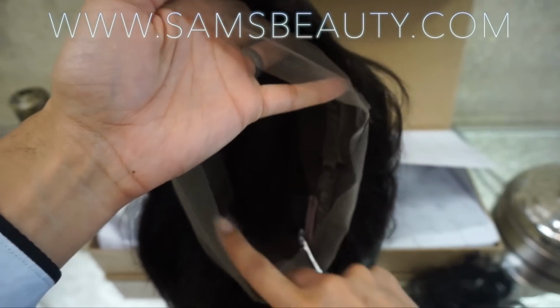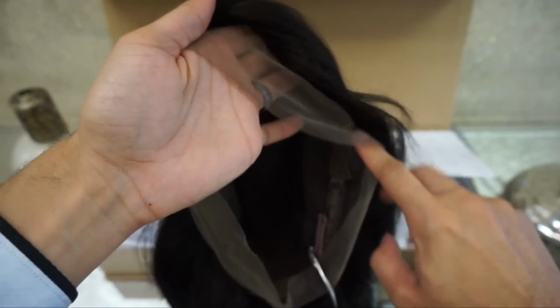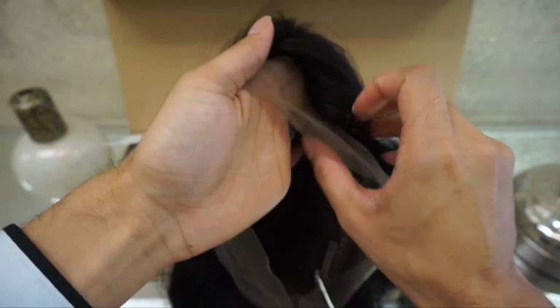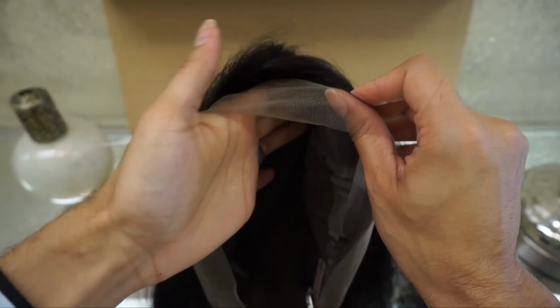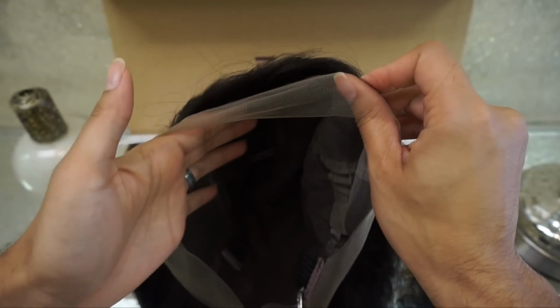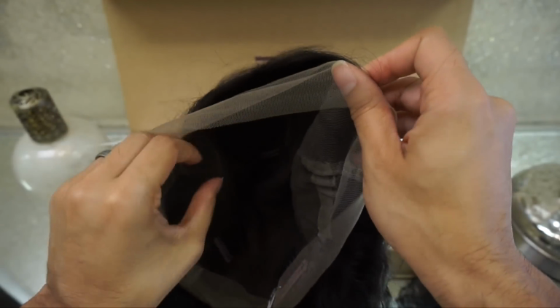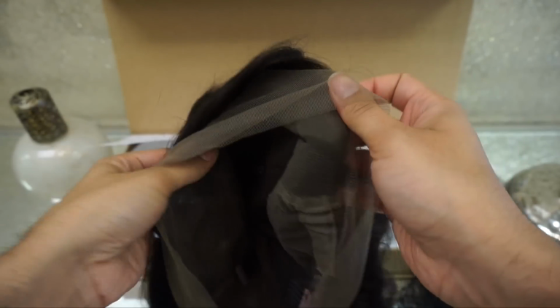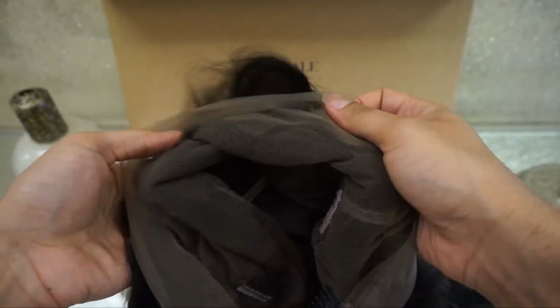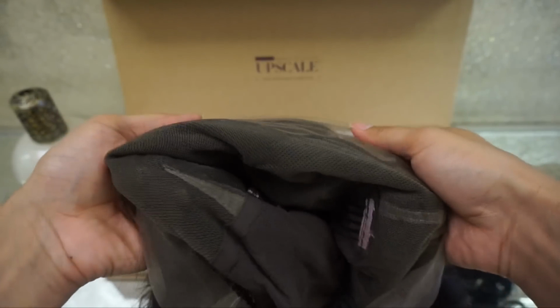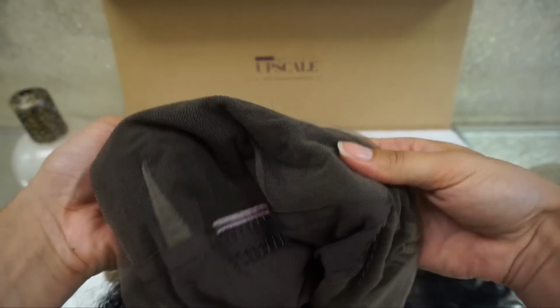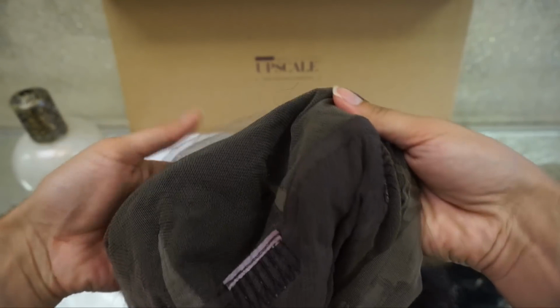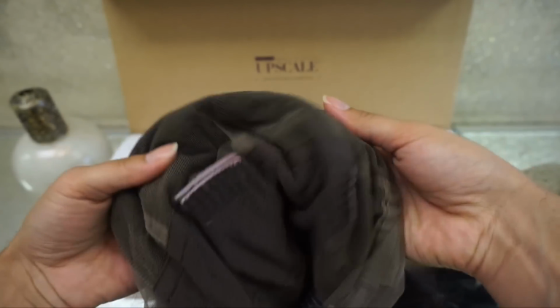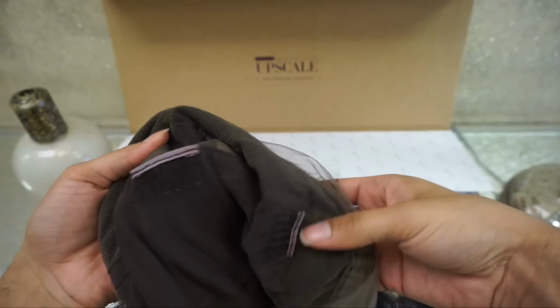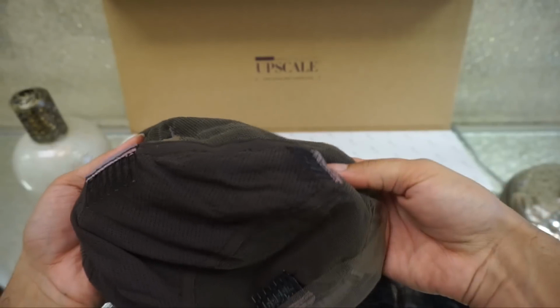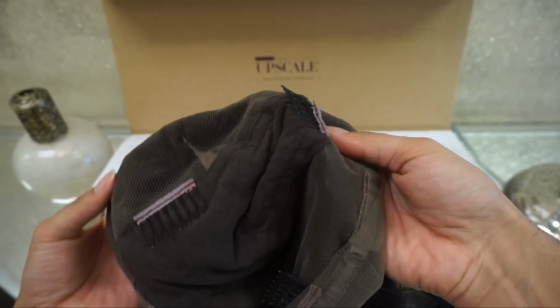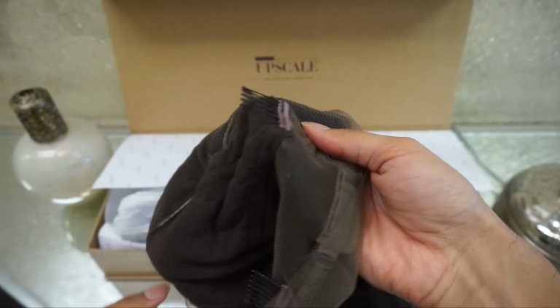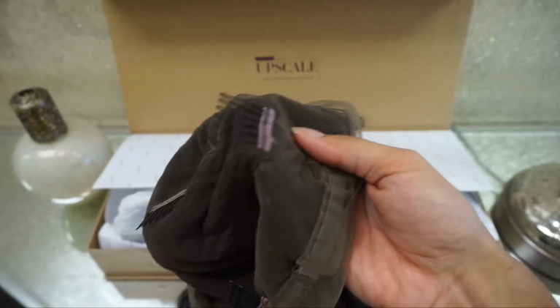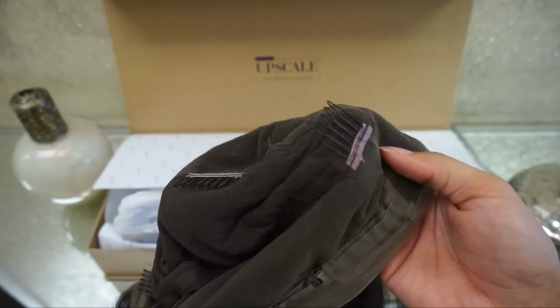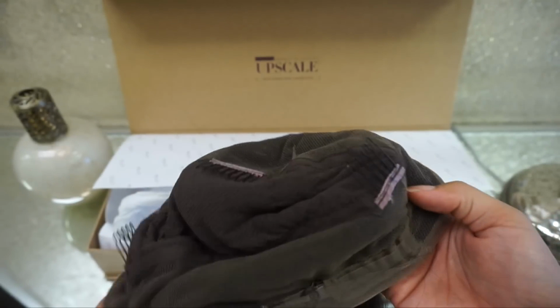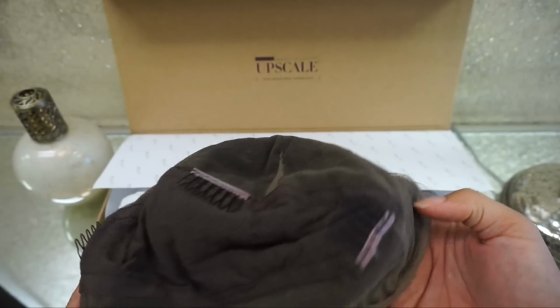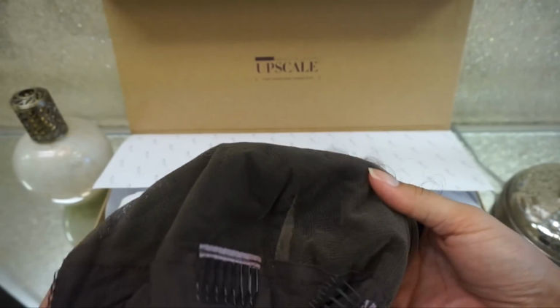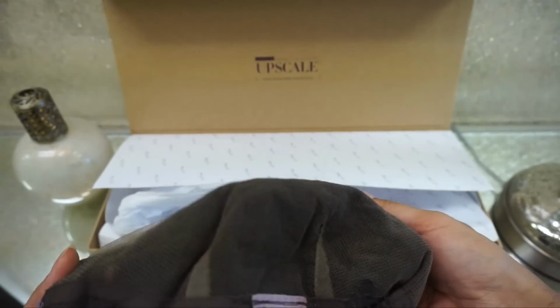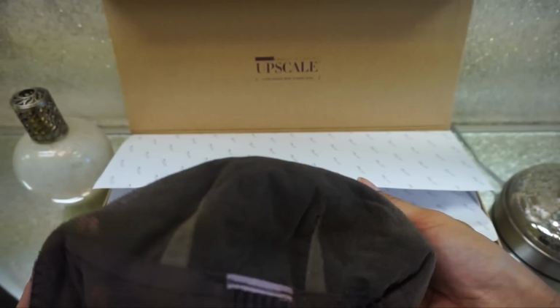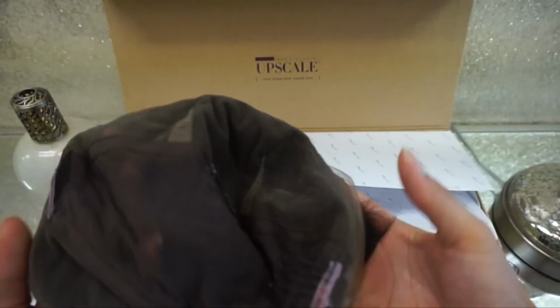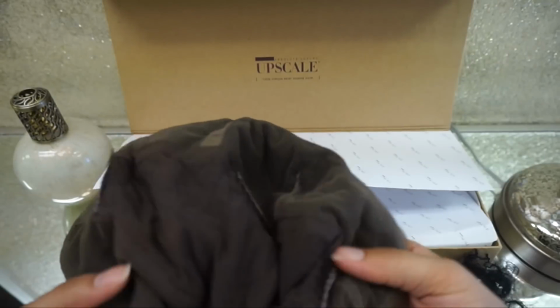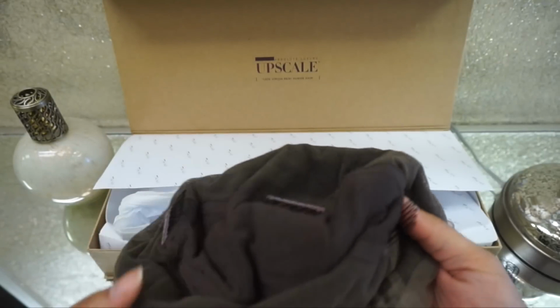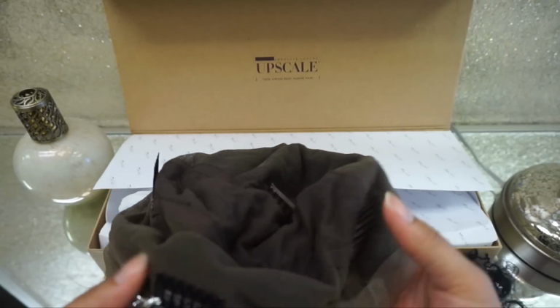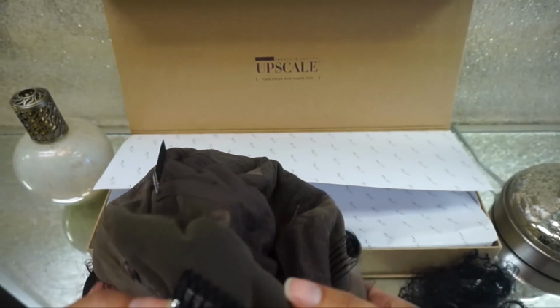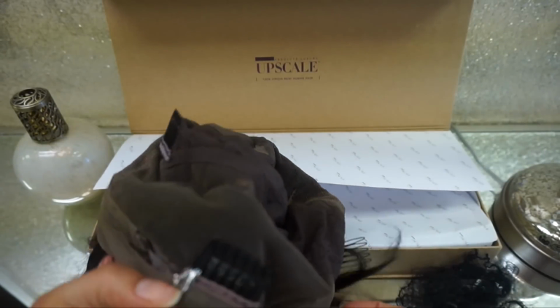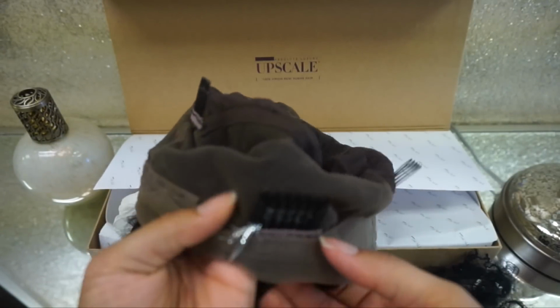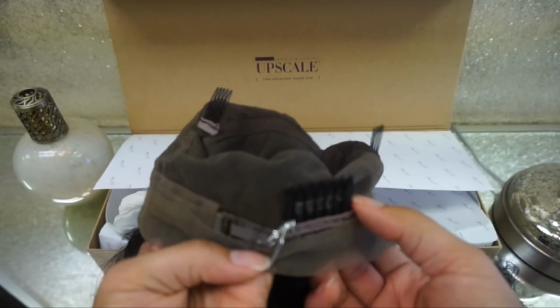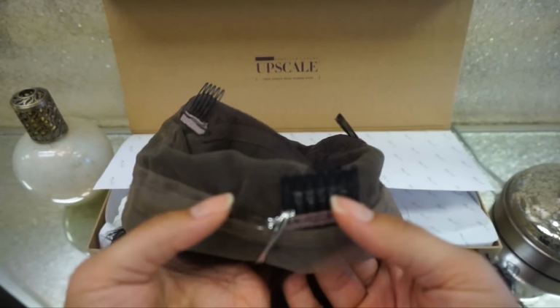This is a full lace cap. Some of you are thinking 360 lace, but no — this one is full lace. There are no tracks in this wig at all, which is nice because that means you can part it literally anywhere. That darker portion is stretchy, just so you know.